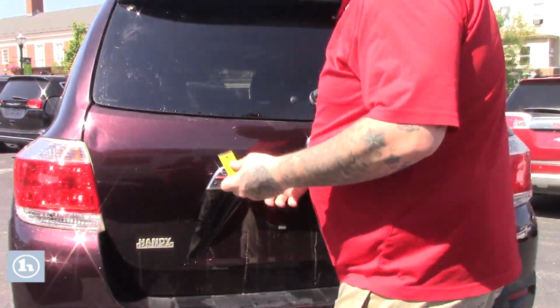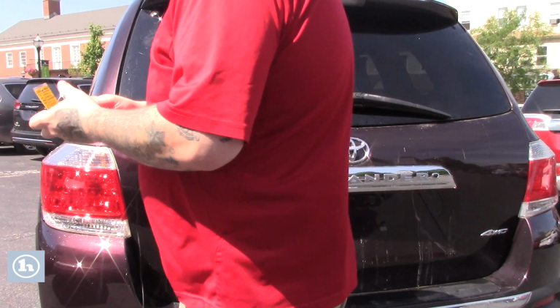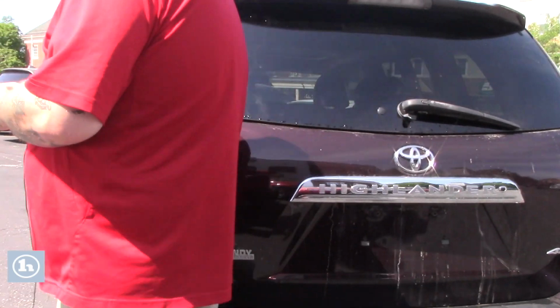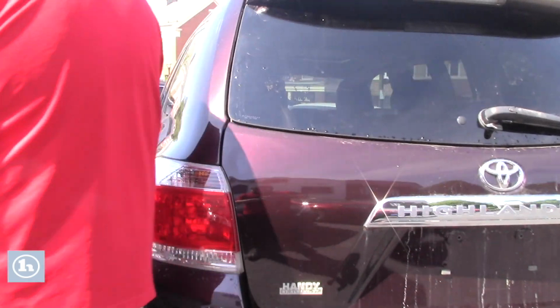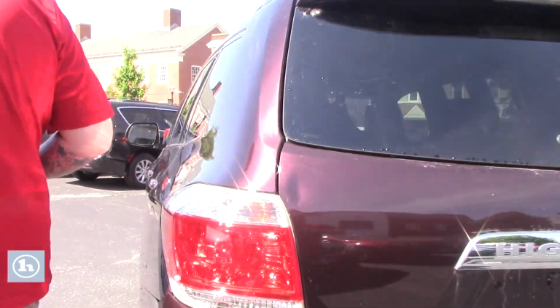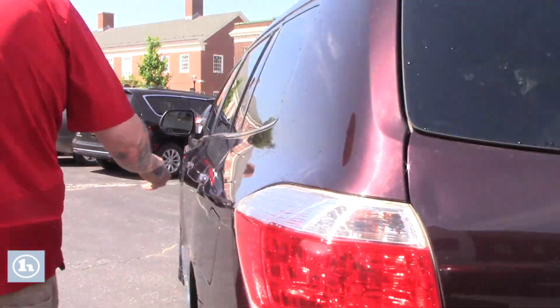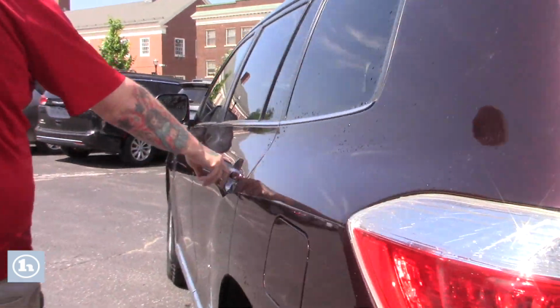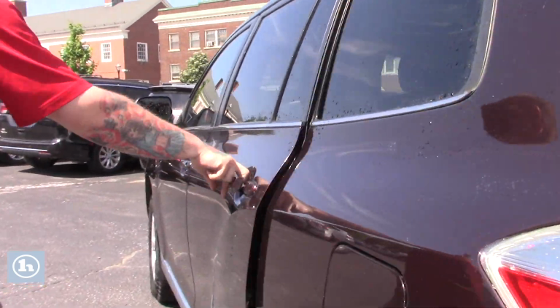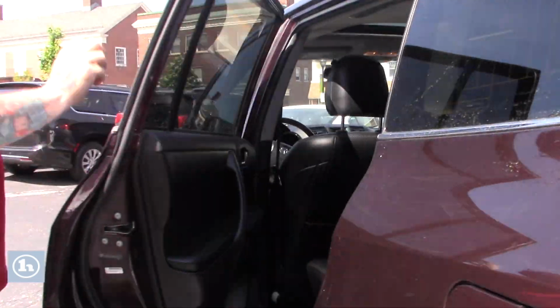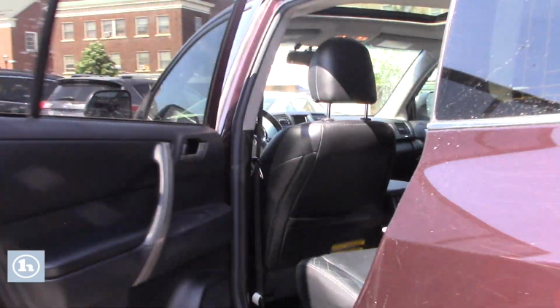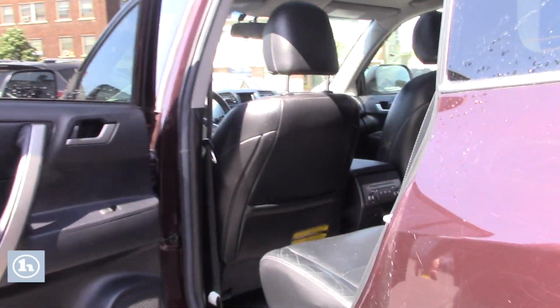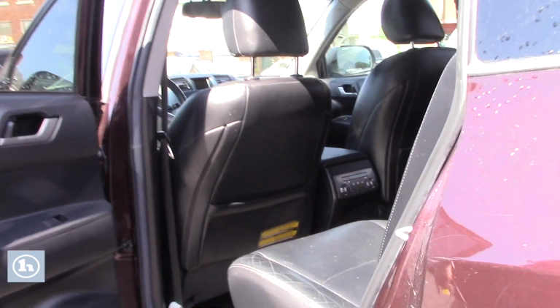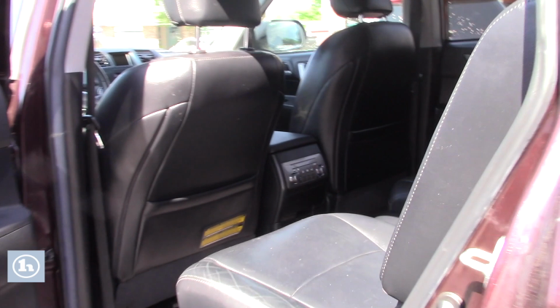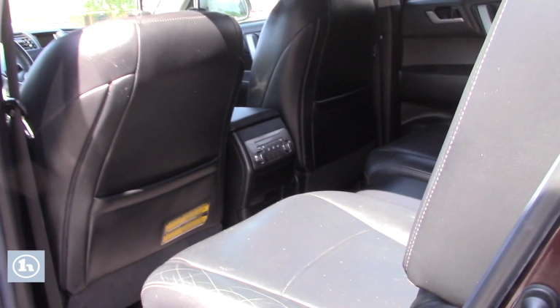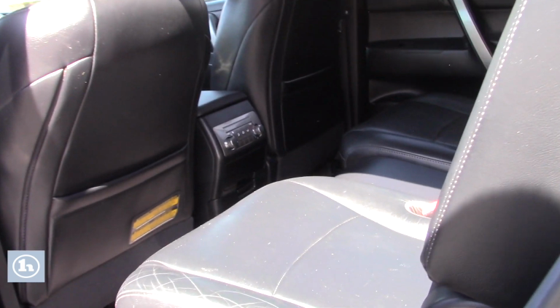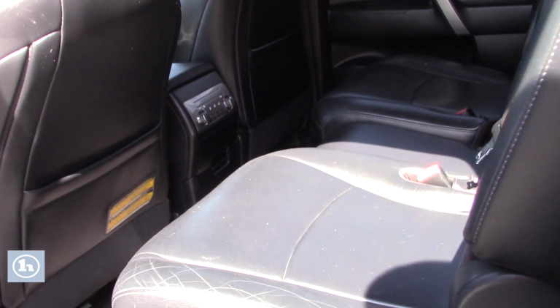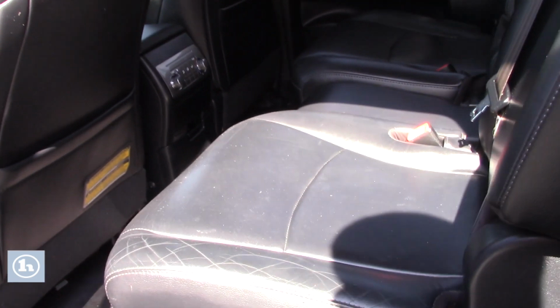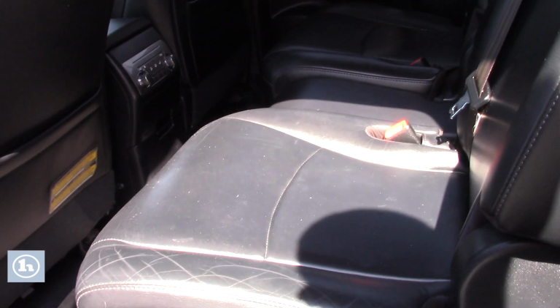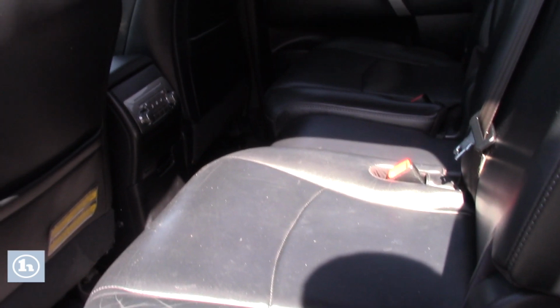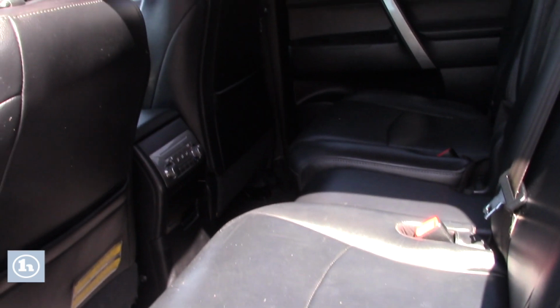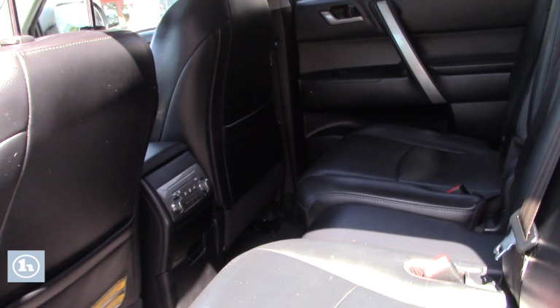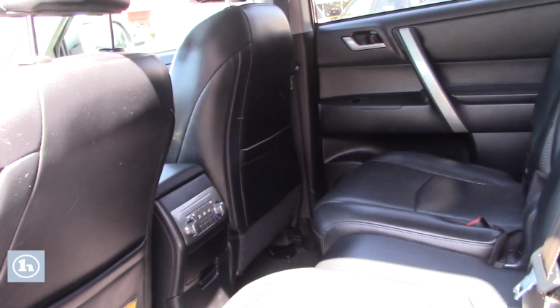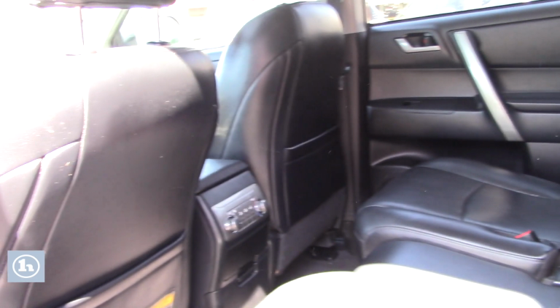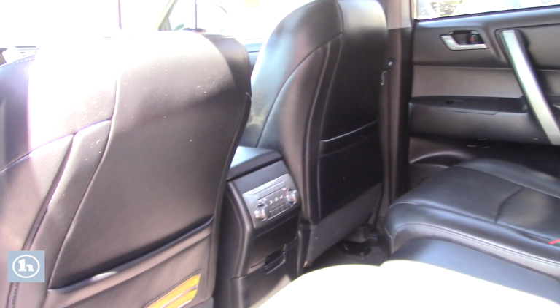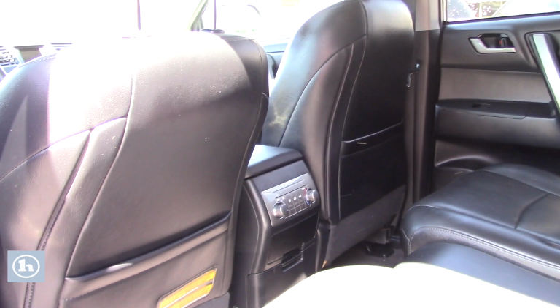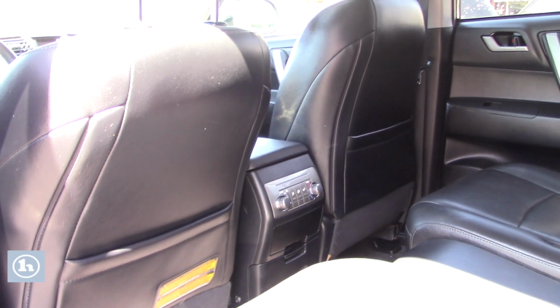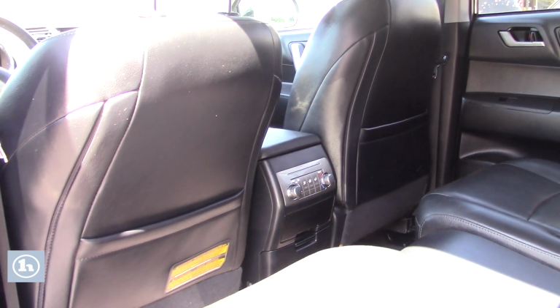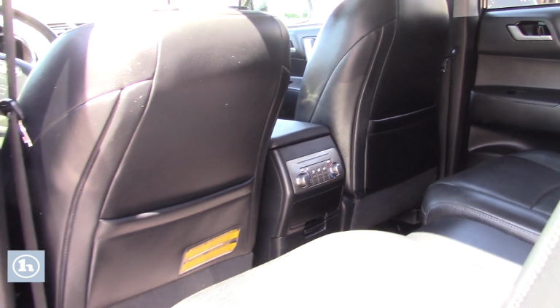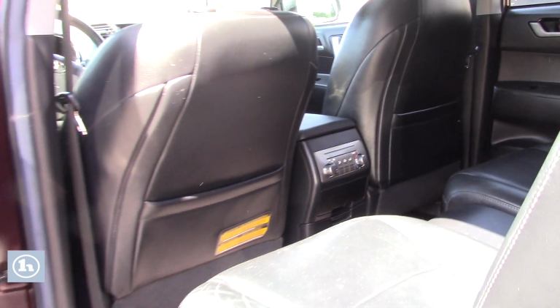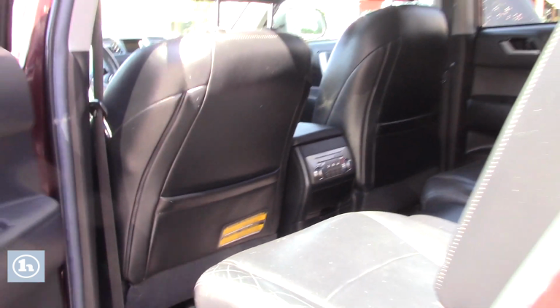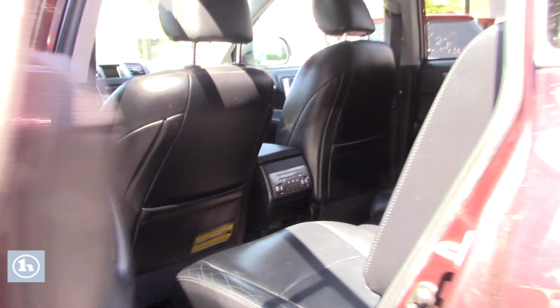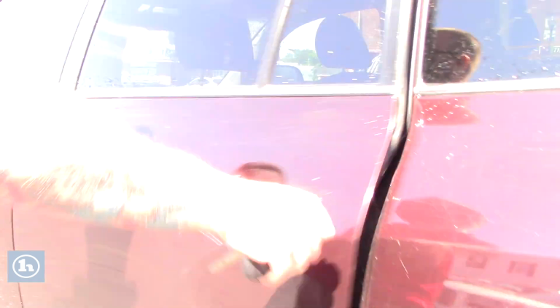Let me bring you around up front so you can take a look inside the main cabin space. This Highlander does have a nice black leather interior. You've got separate climate controls in the back for your passengers. Those seats do move forward to give access to that third row of seating.